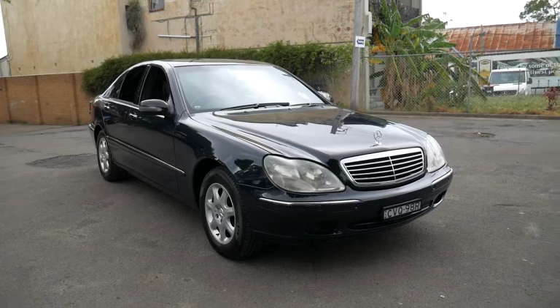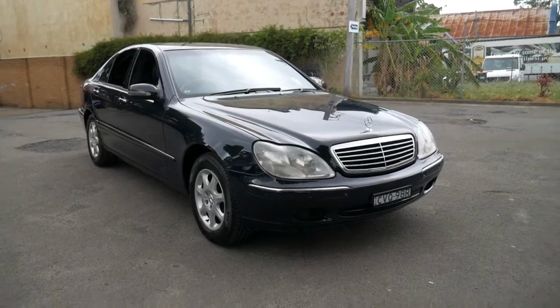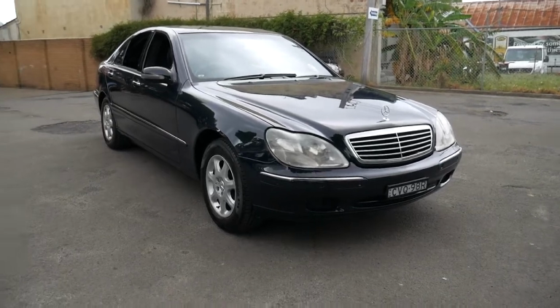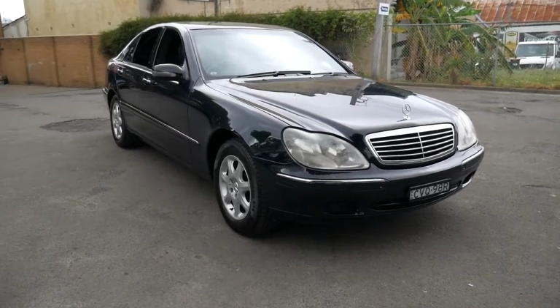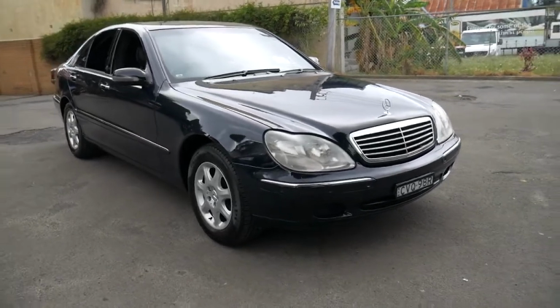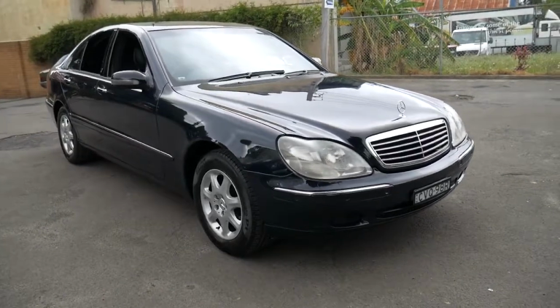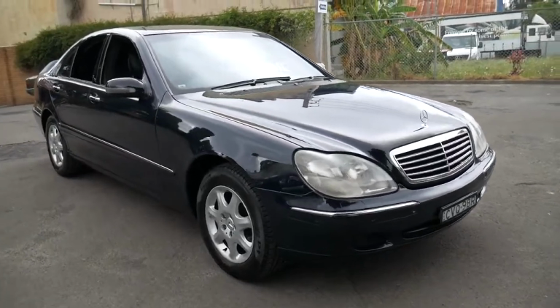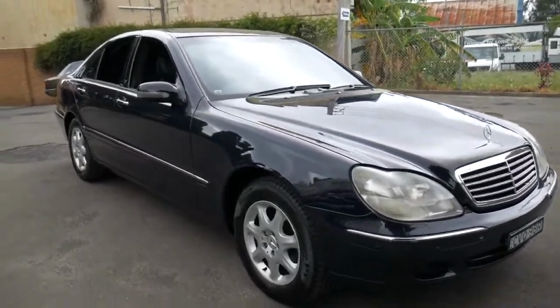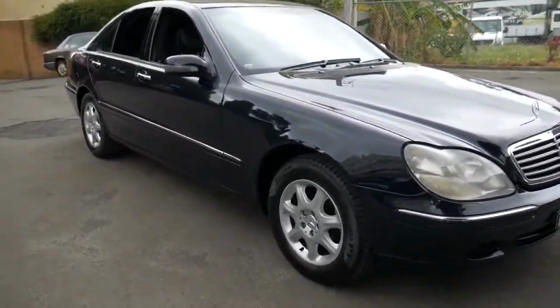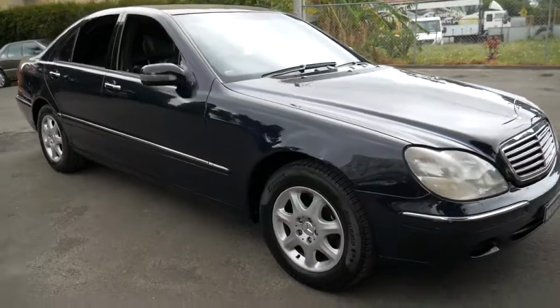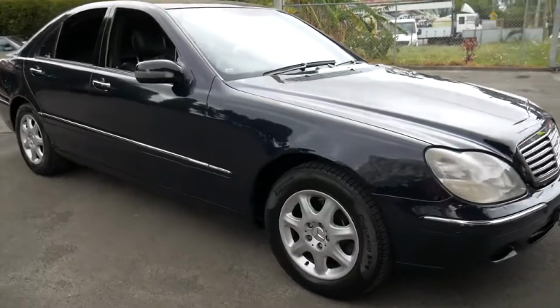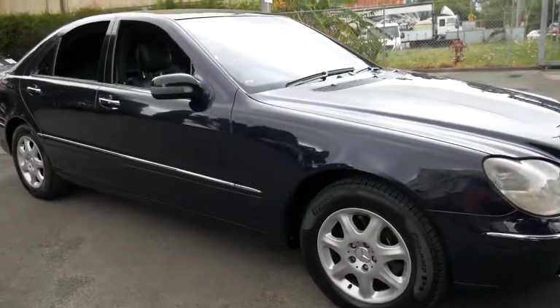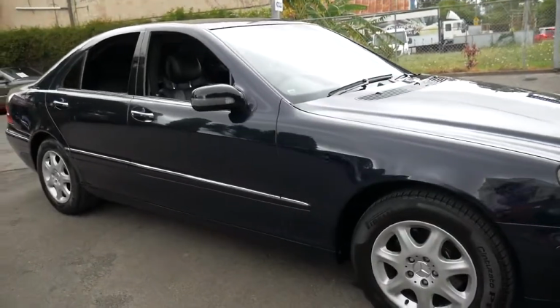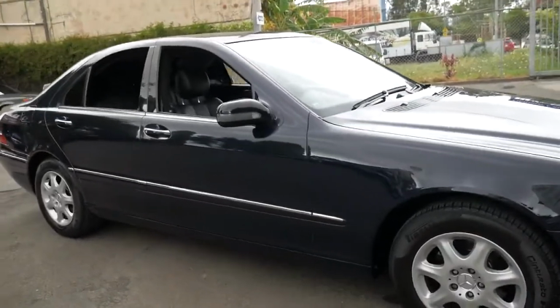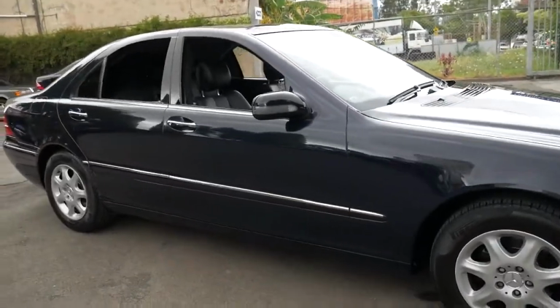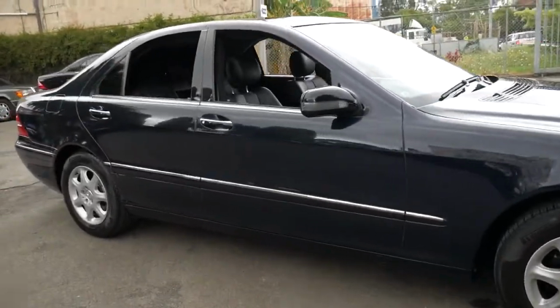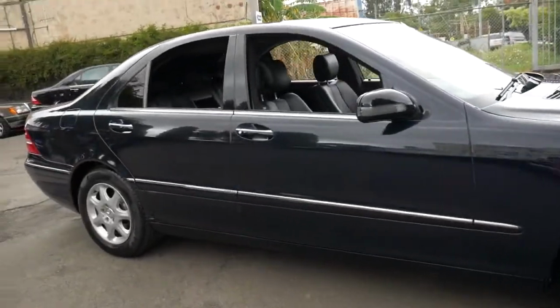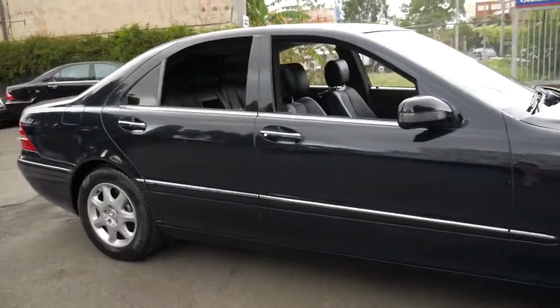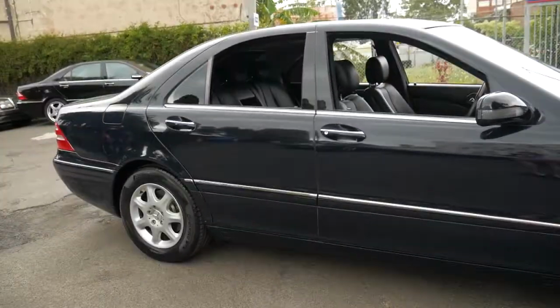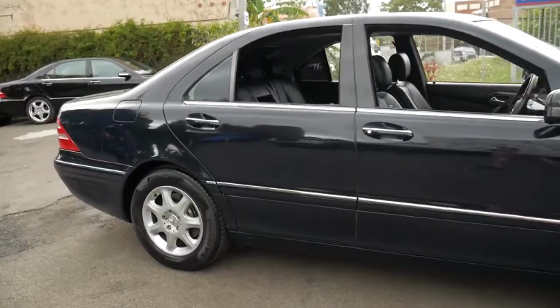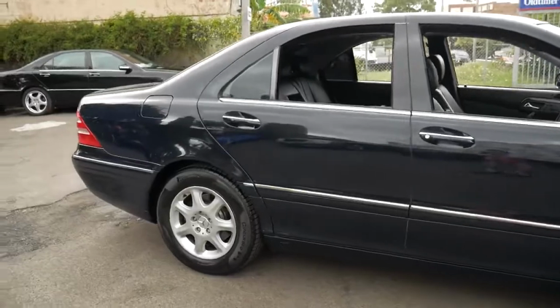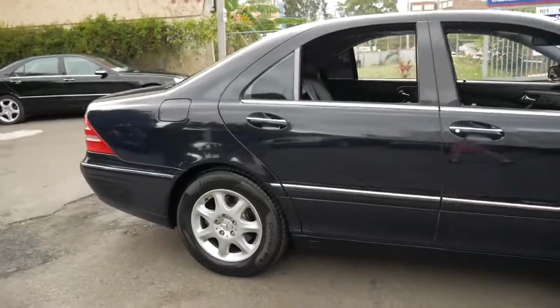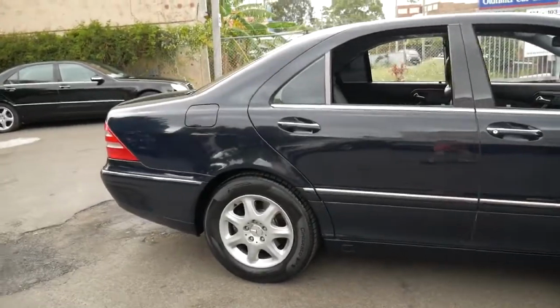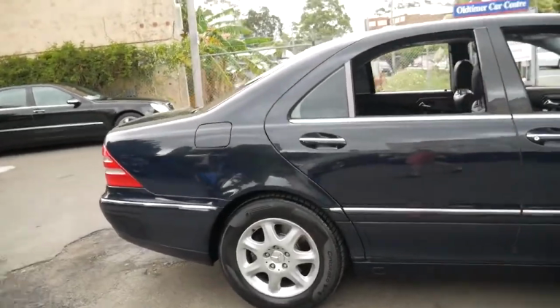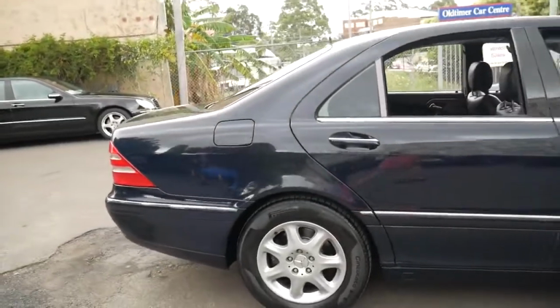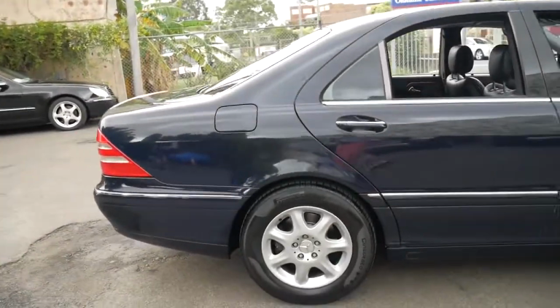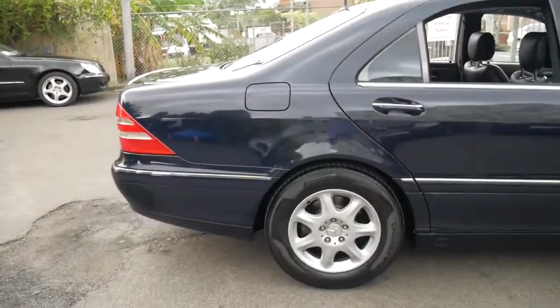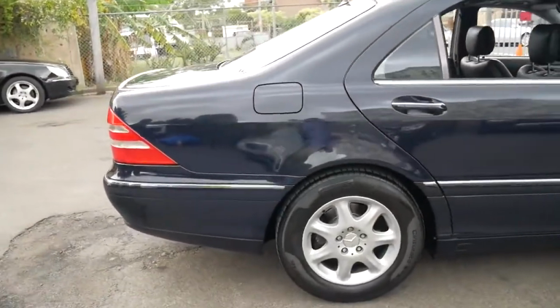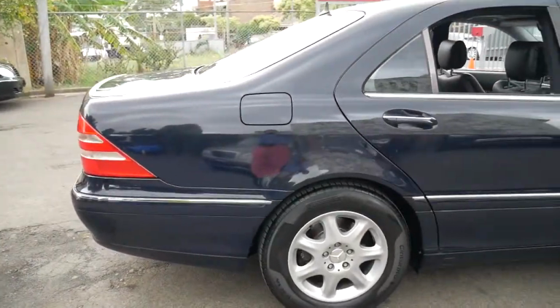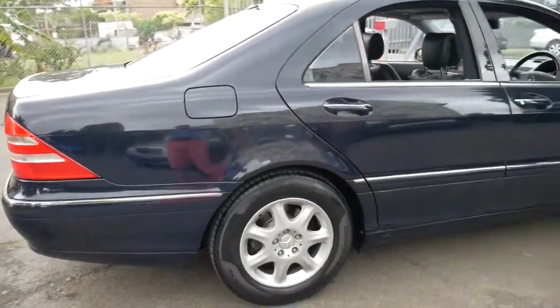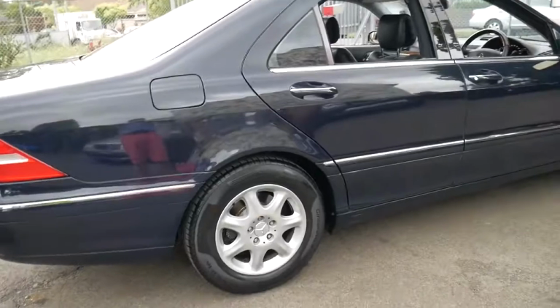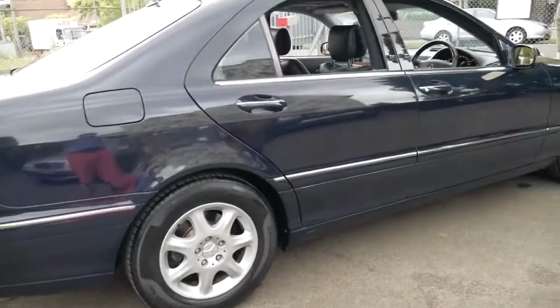Welcome to the Old Timer Centre. My name is Philip Tarrant and I'm going to be talking to you about this 2002 S320. It comes in midnight blue with black leather interior and it's absolutely stunning.